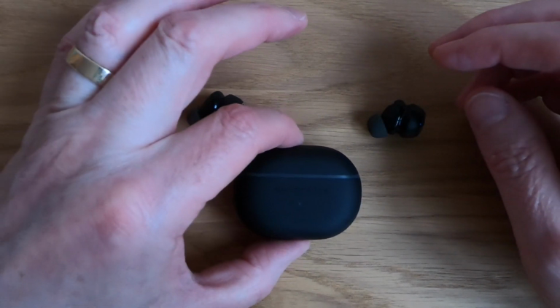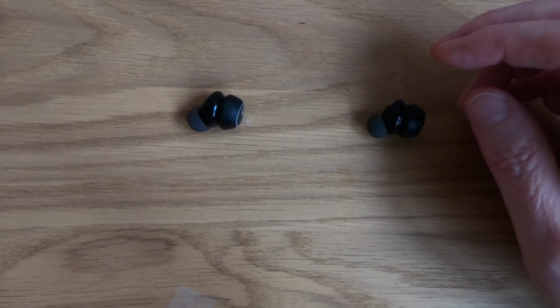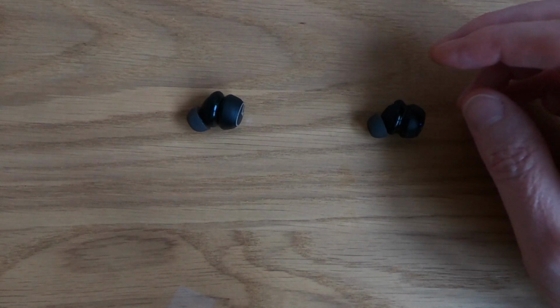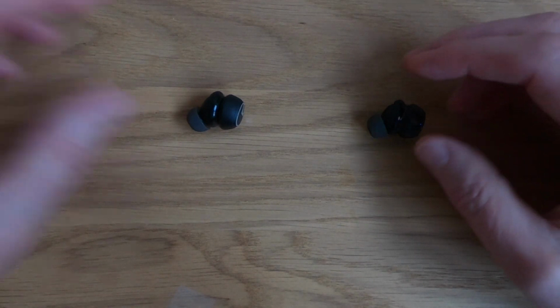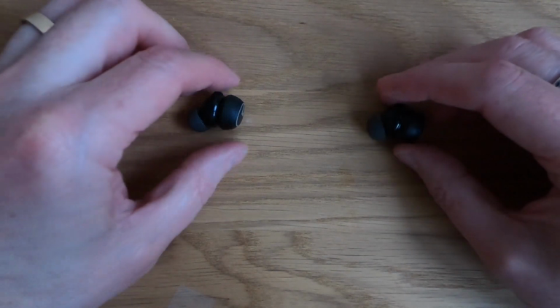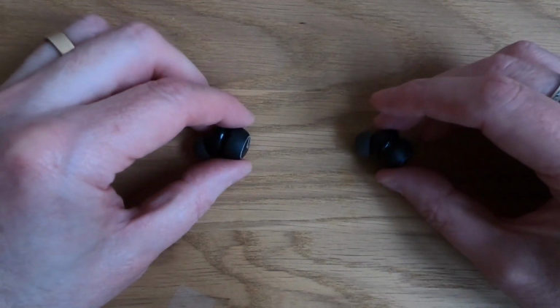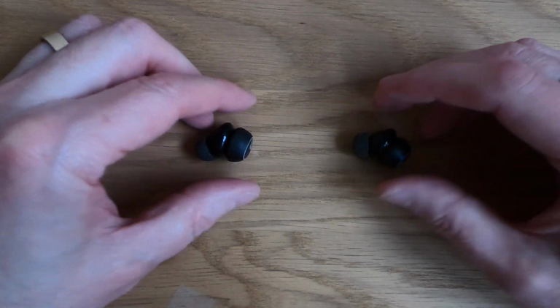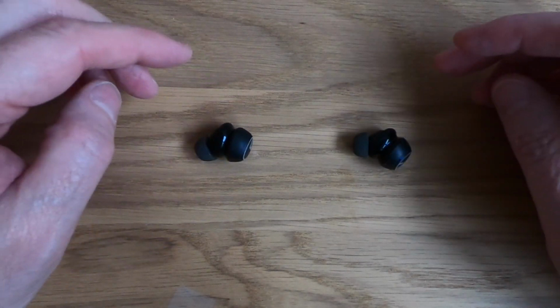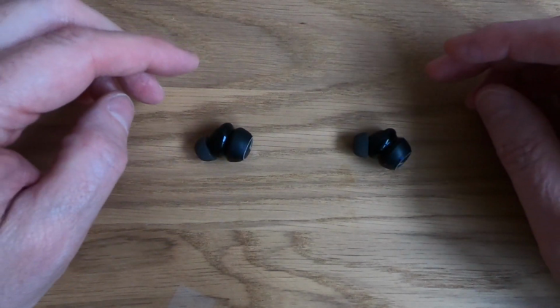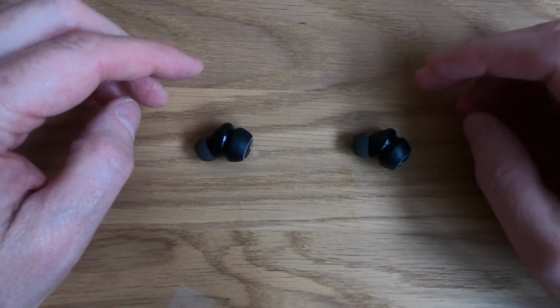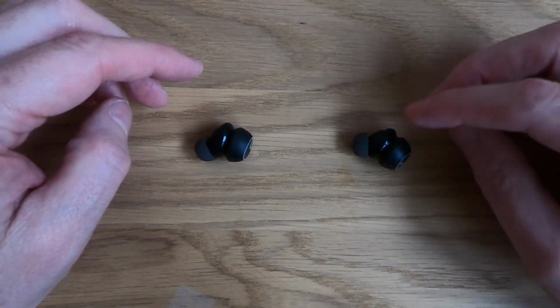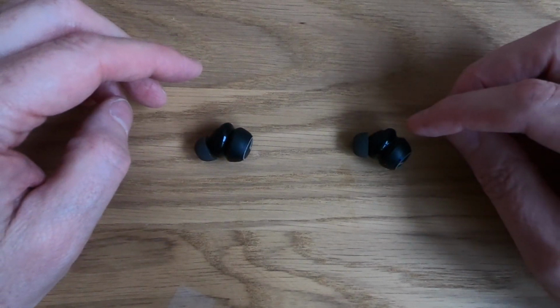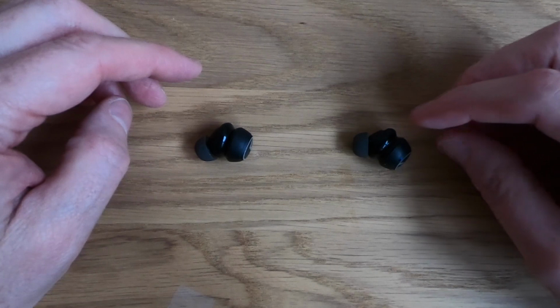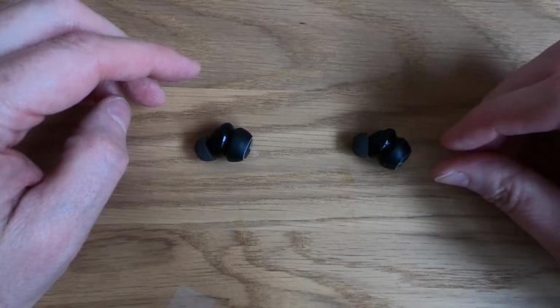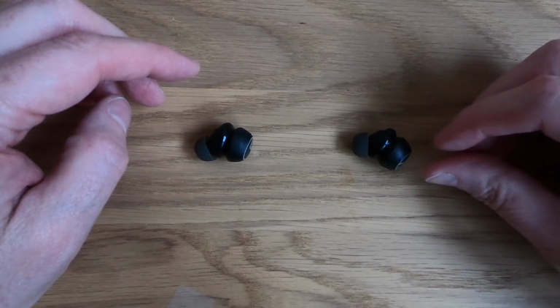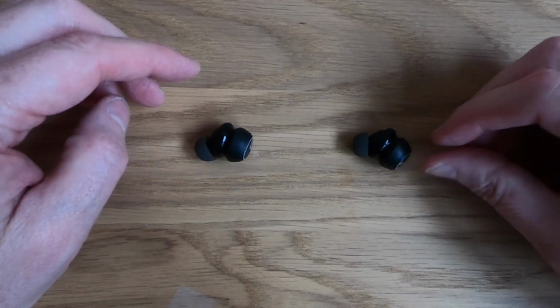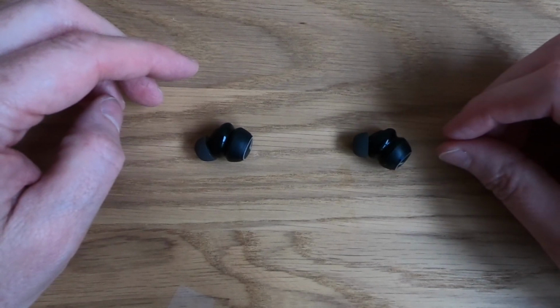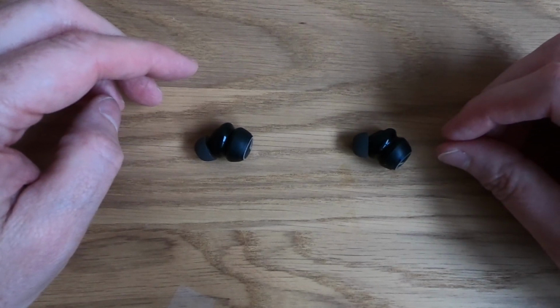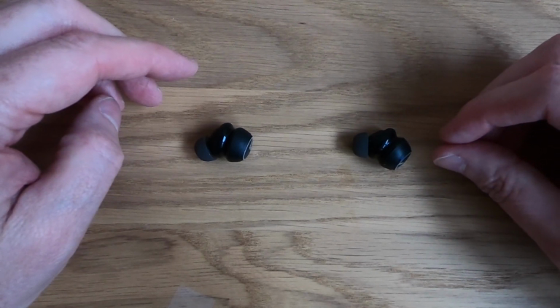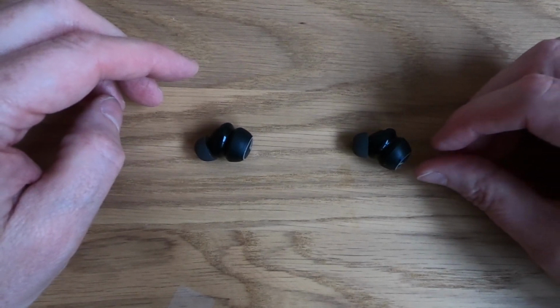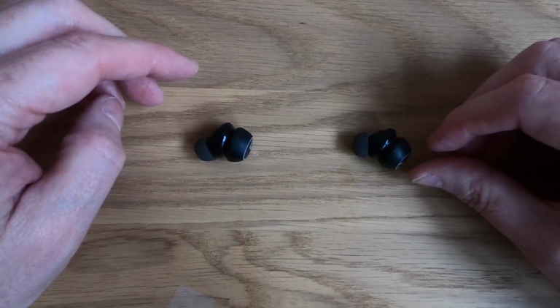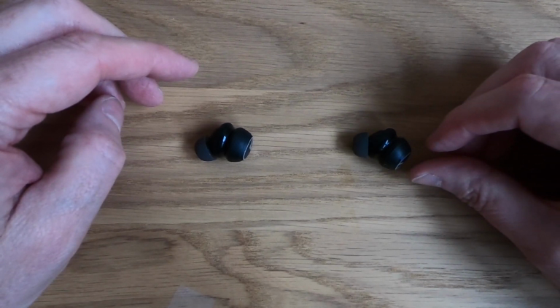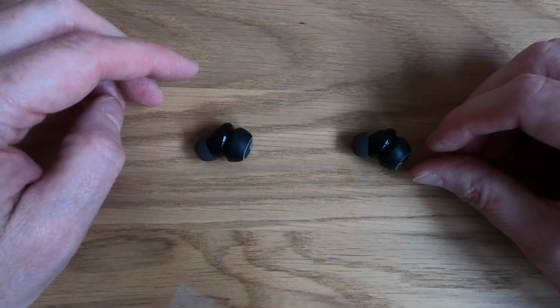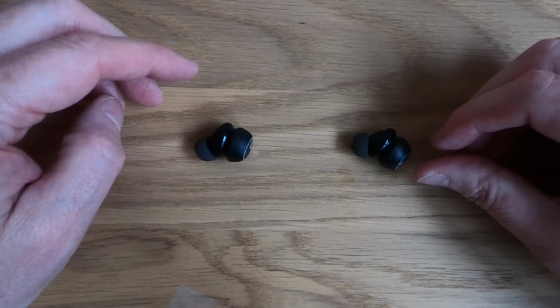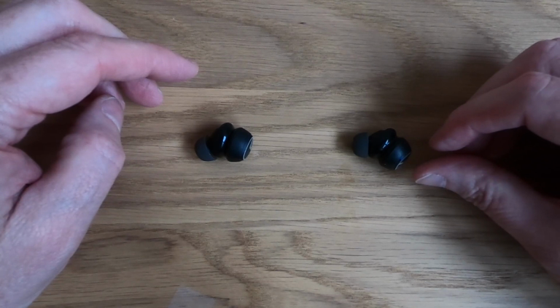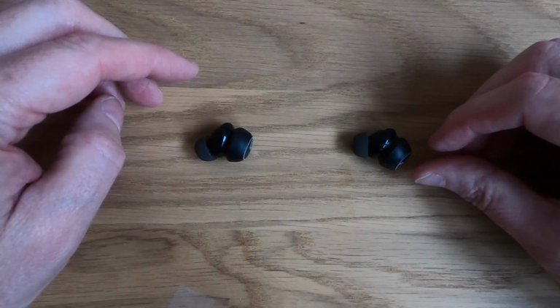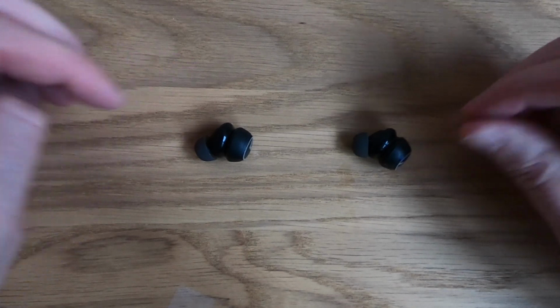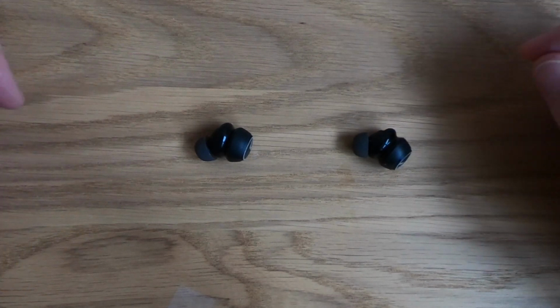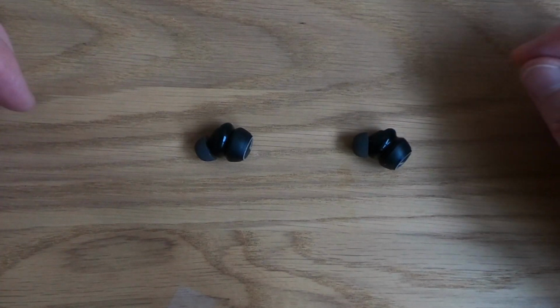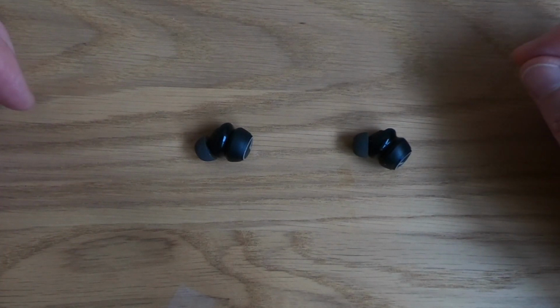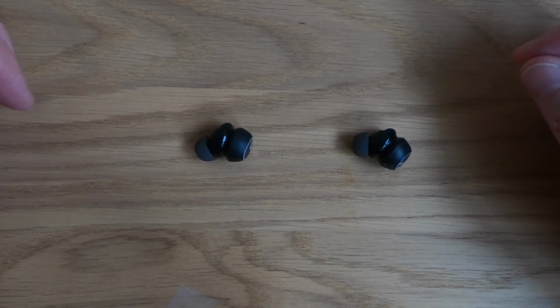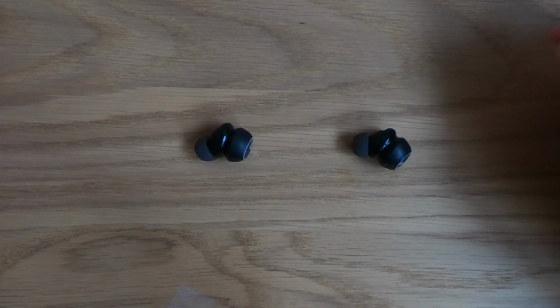What I'm going to do is play some music through. I know you're not going to get the full effect of it, but what I do like about these is the little messages you get when you cycle through the modes. So I'll pause this one now and I'll come back in a second and hopefully you'll be able to hear that on the microphone.